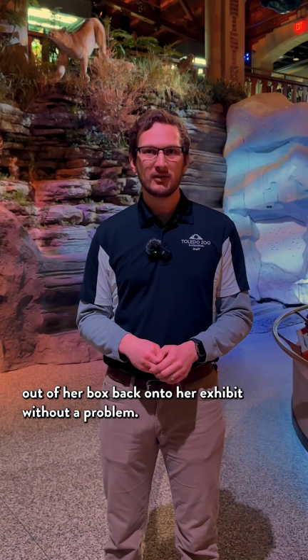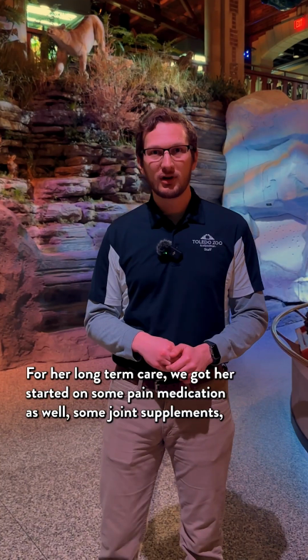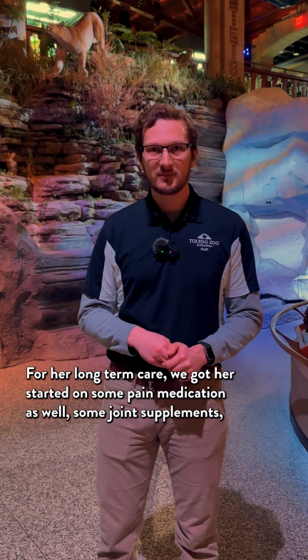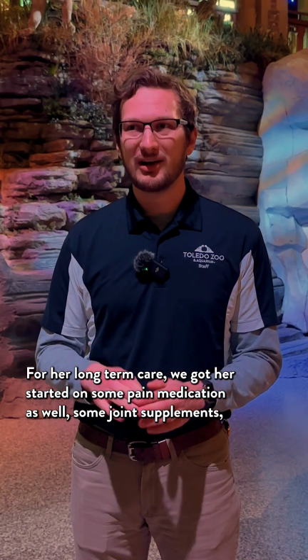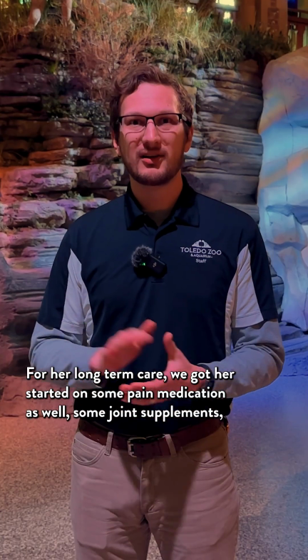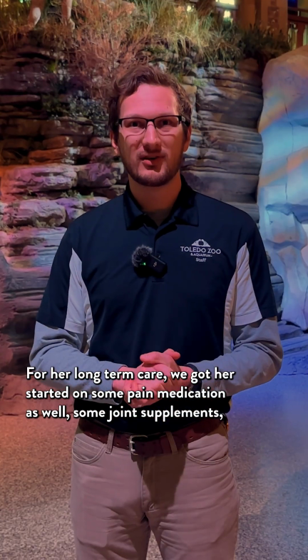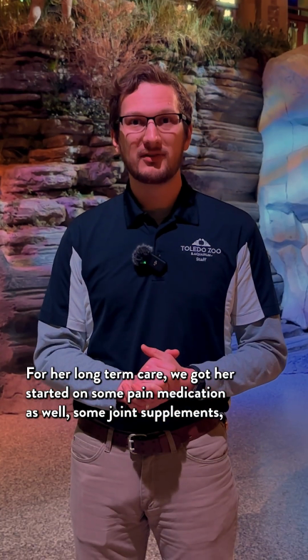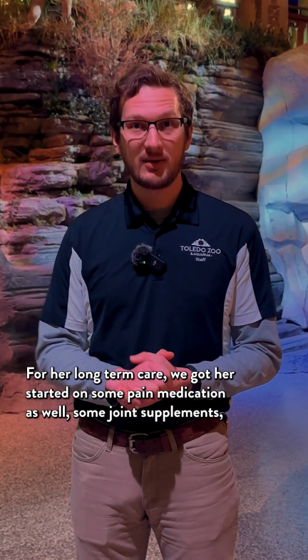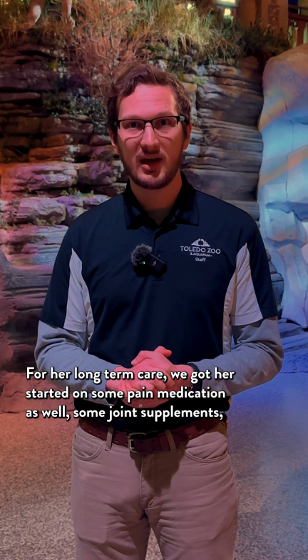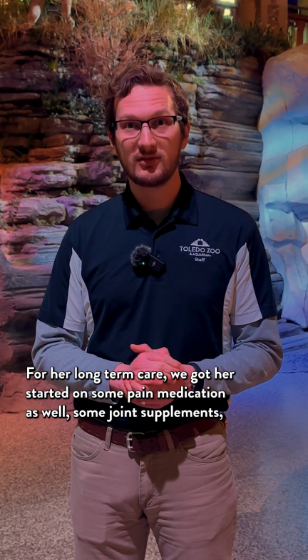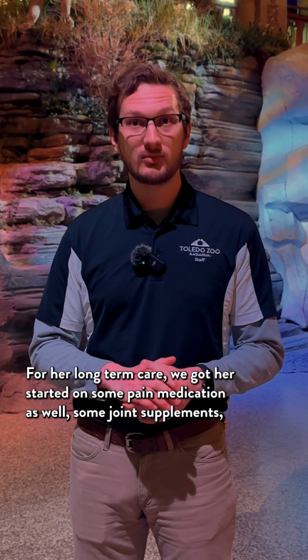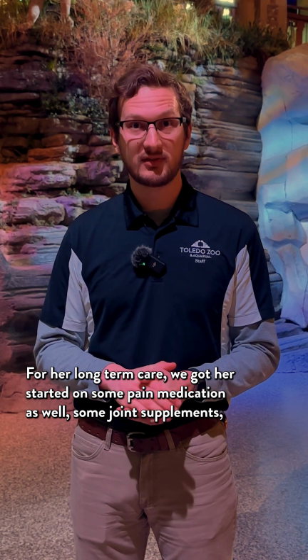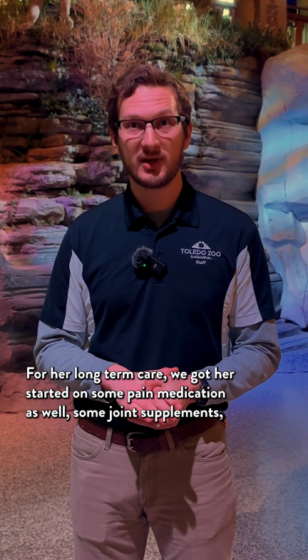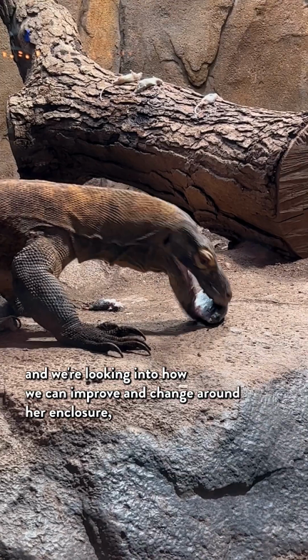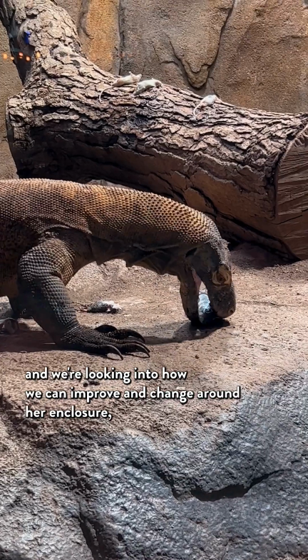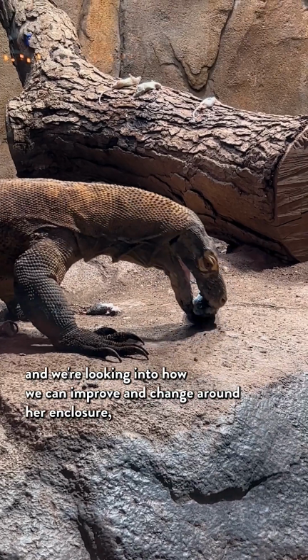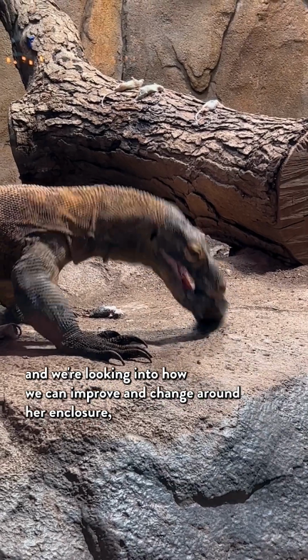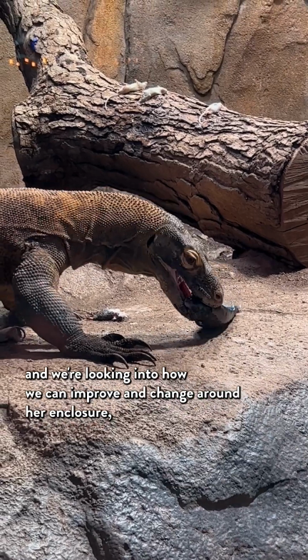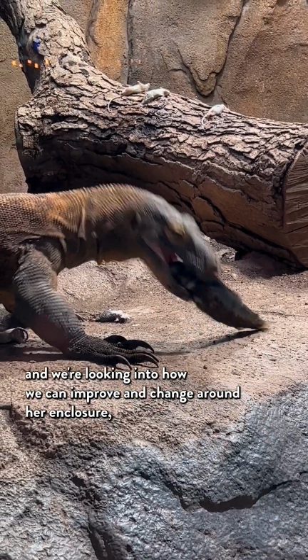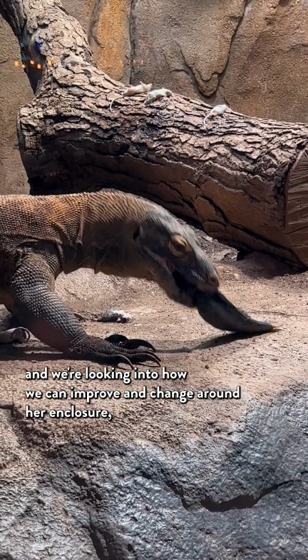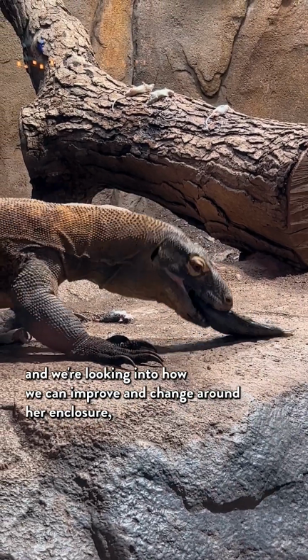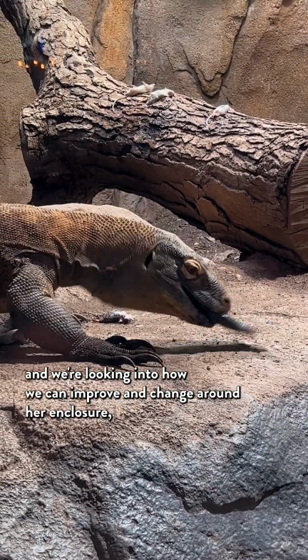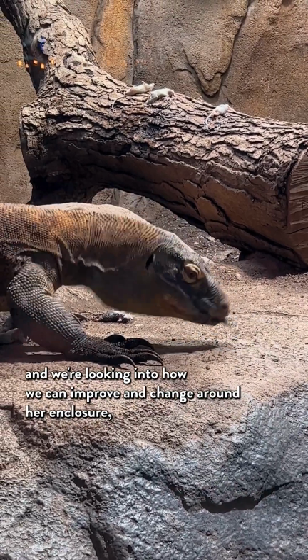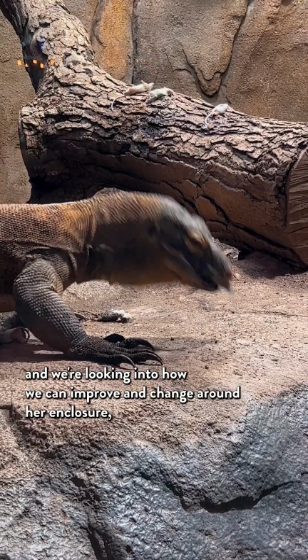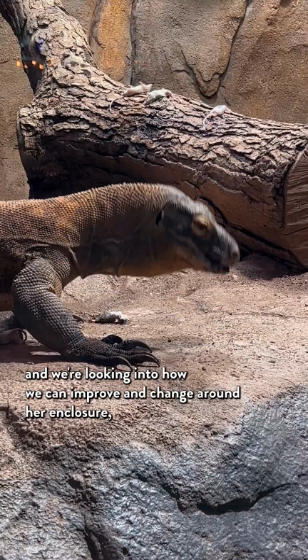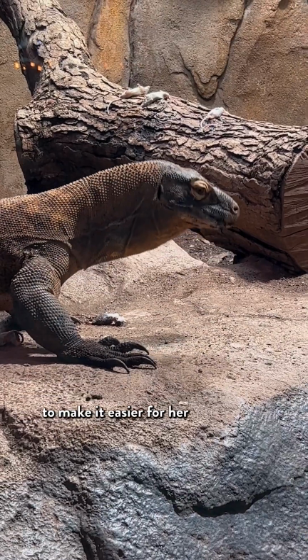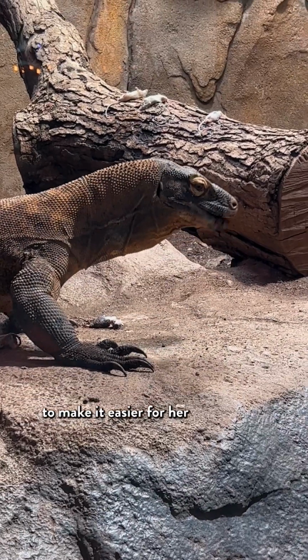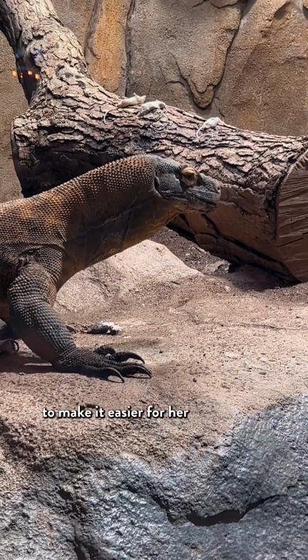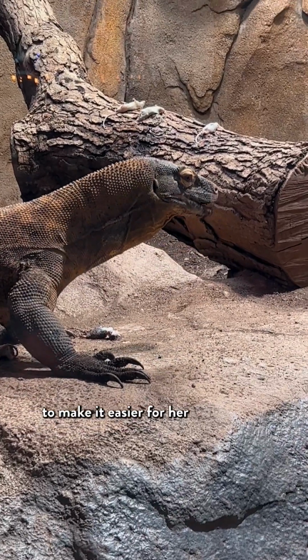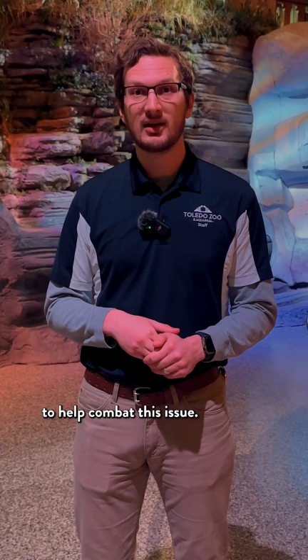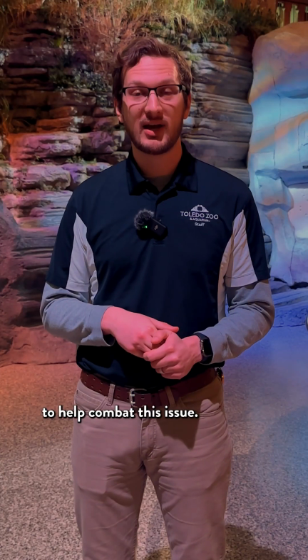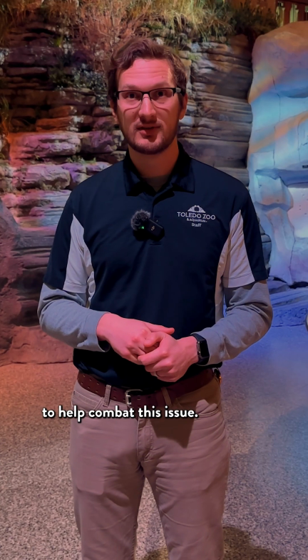For her long-term care, we got her started on some pain medications as well as some joint supplements. We're also looking into how we can improve and change her enclosure to make it easier for her to help combat this issue.